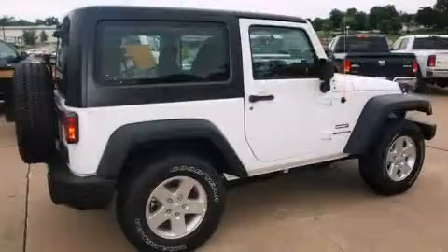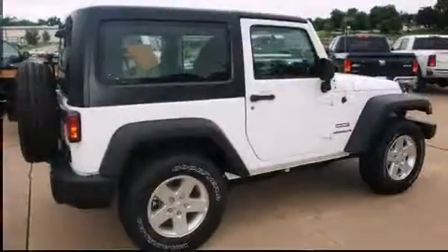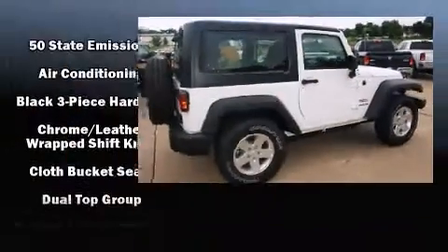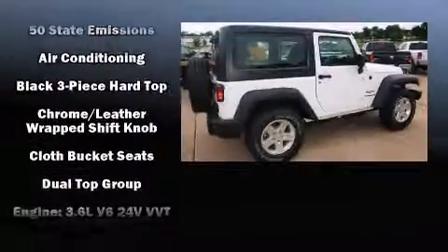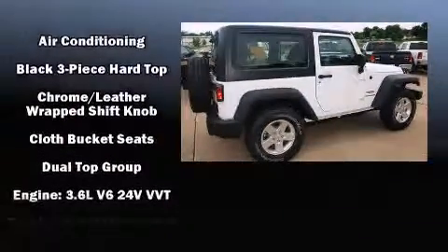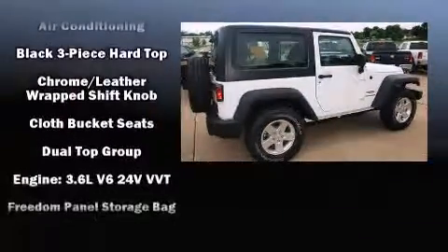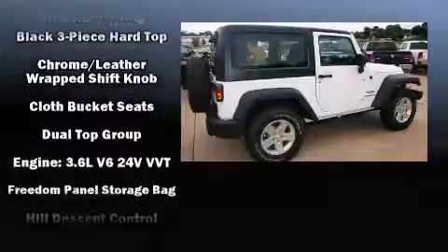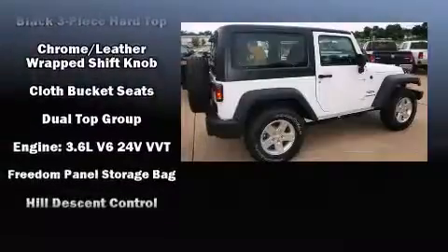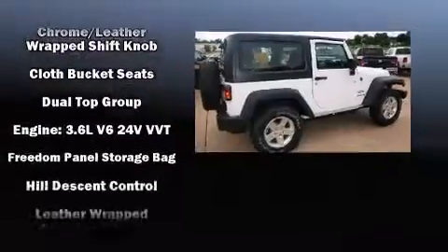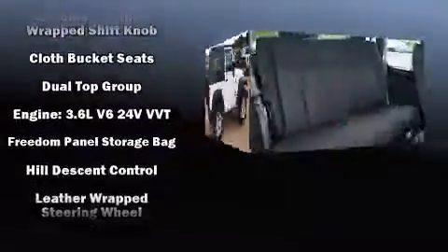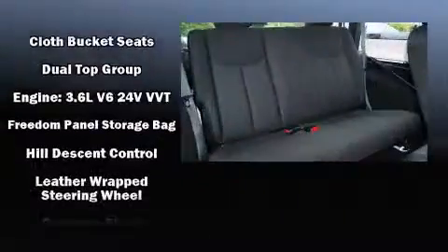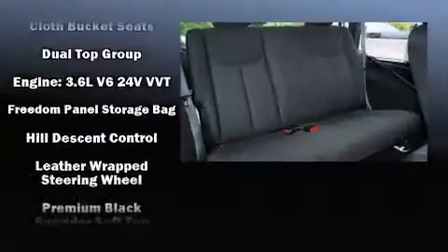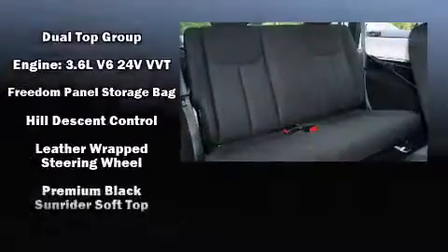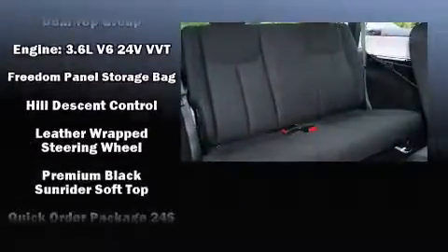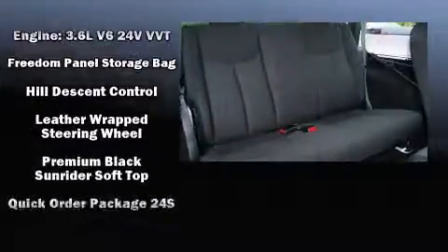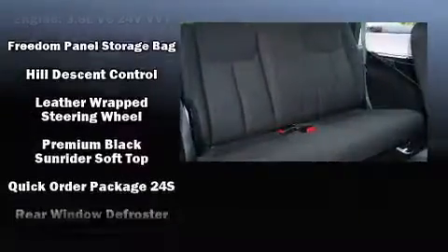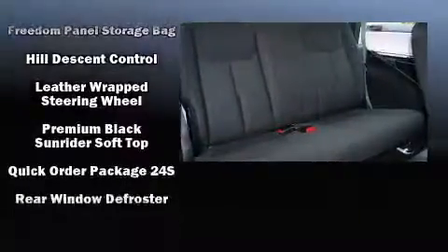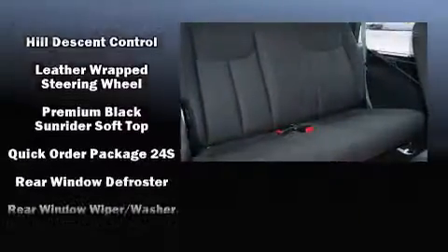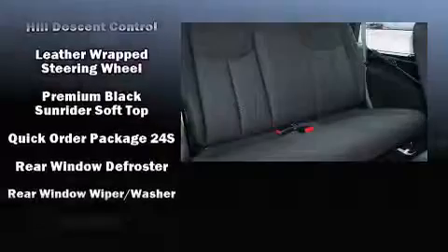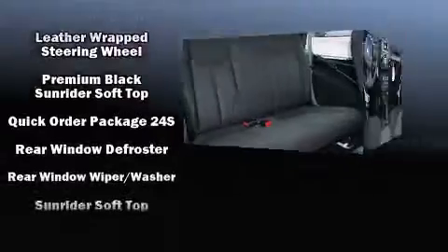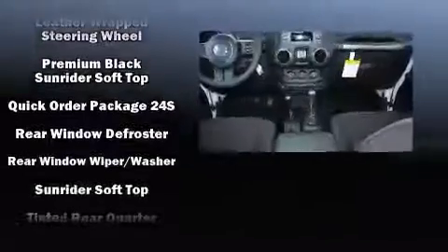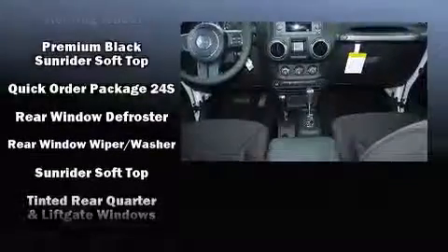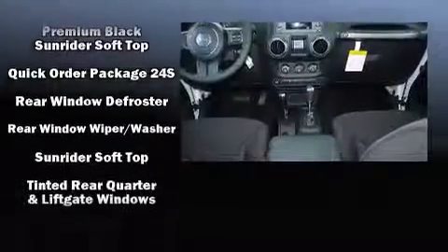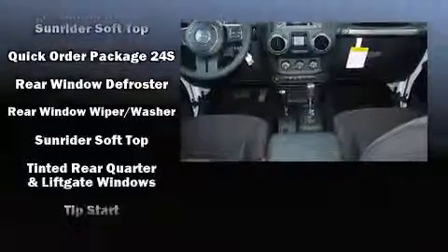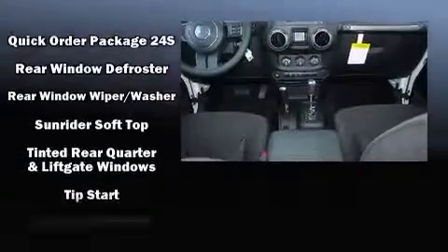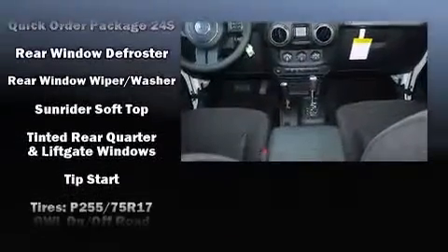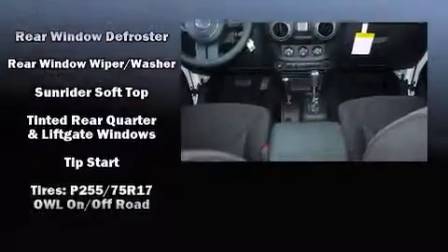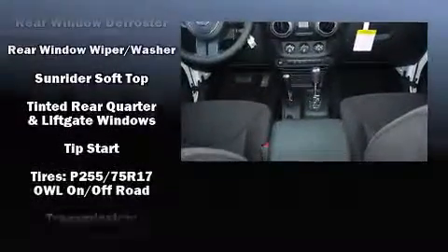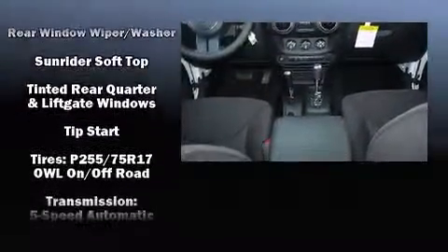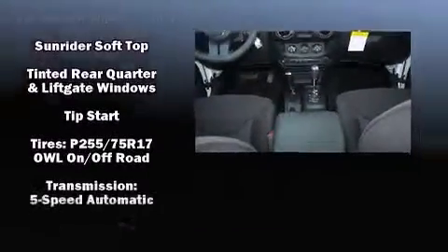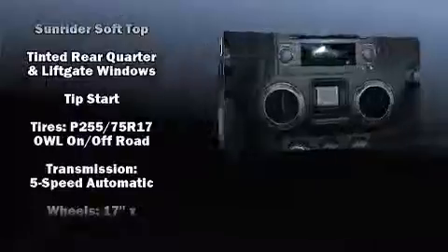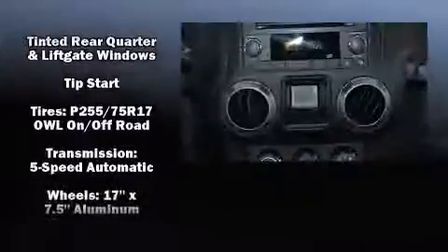Jeep also prioritized safety and security with features such as dual front impact airbags, integrated rollover protection, traction control, brake assist, ignition disabling, and four-wheel disc brakes with ABS.